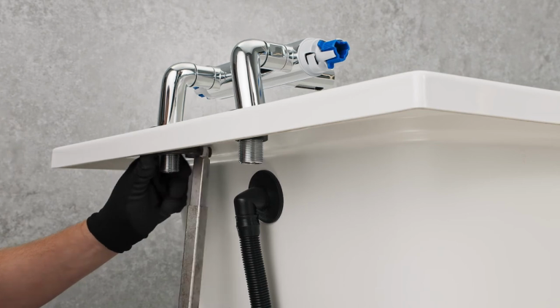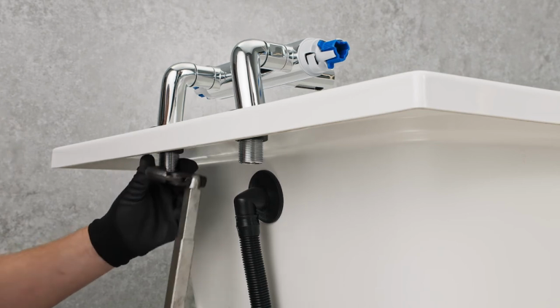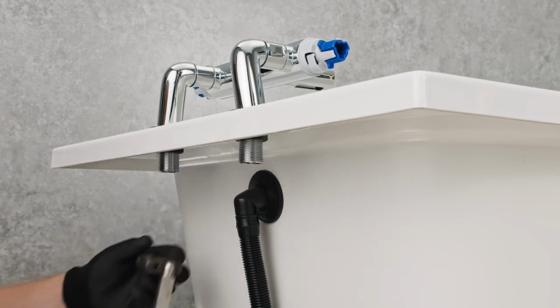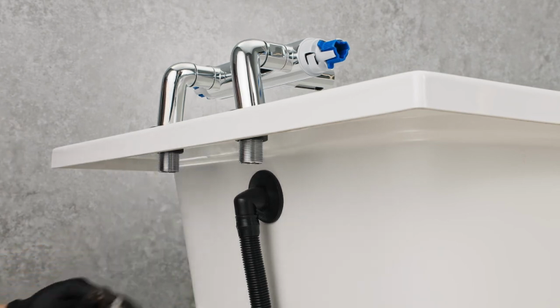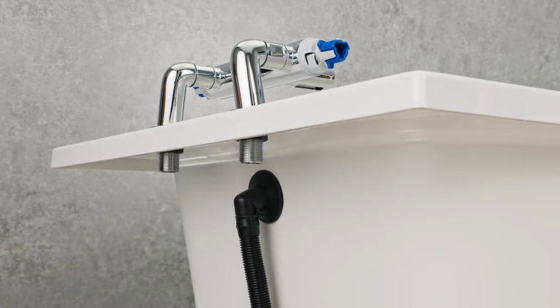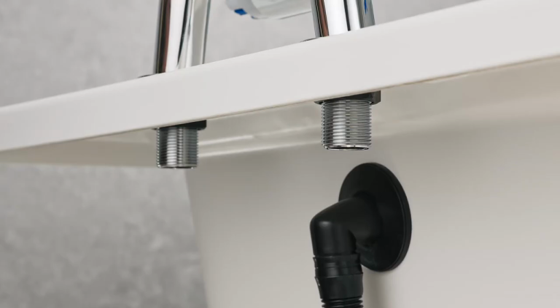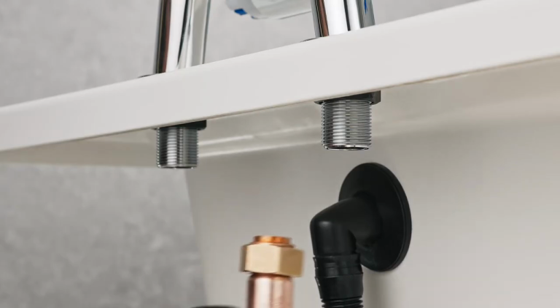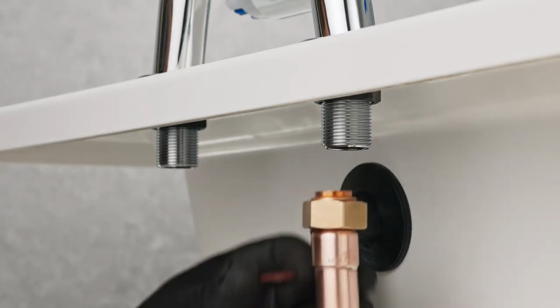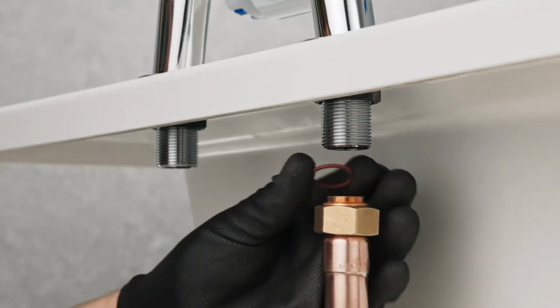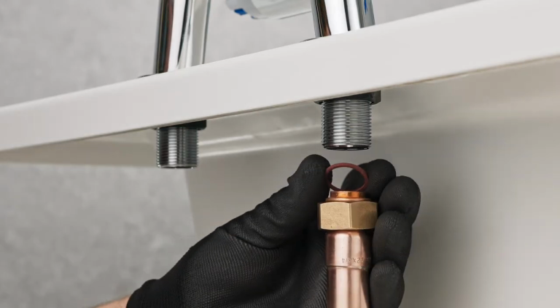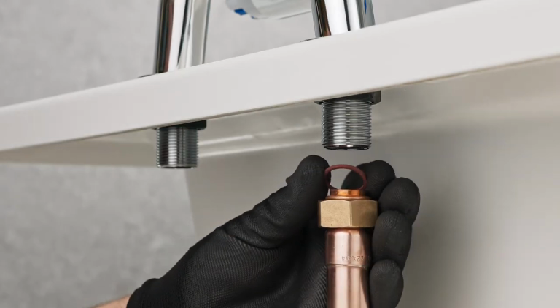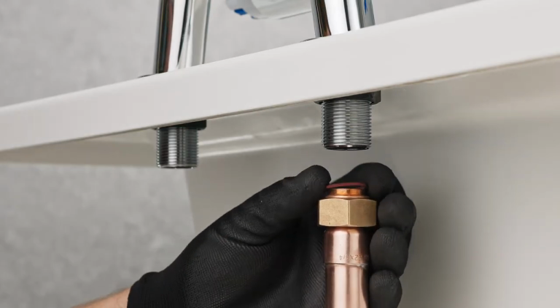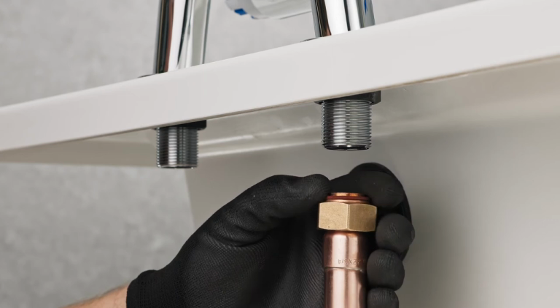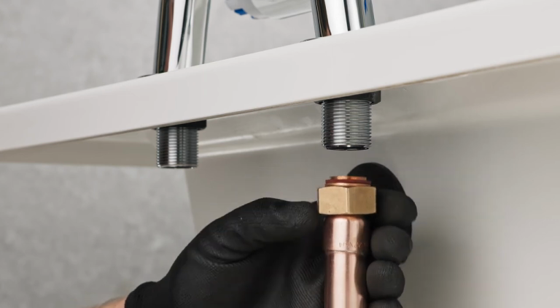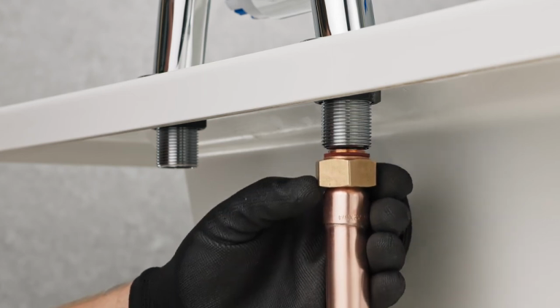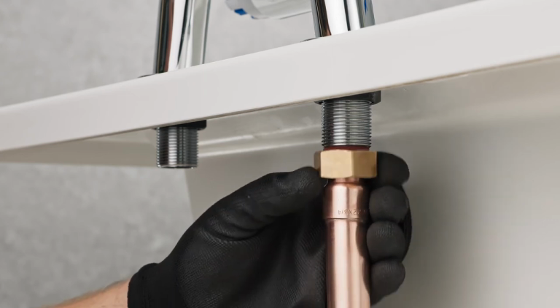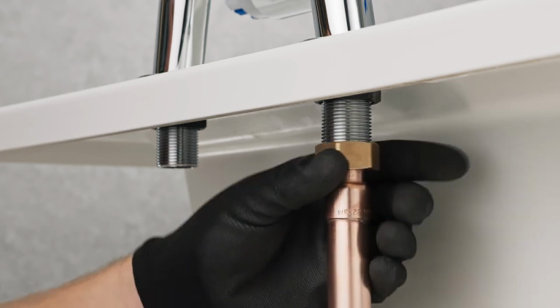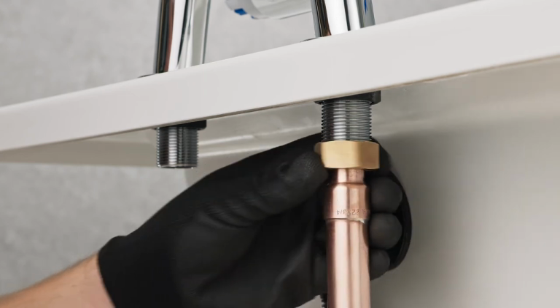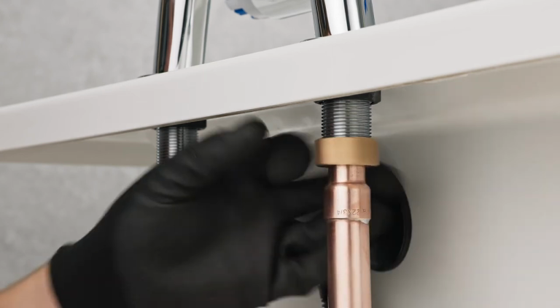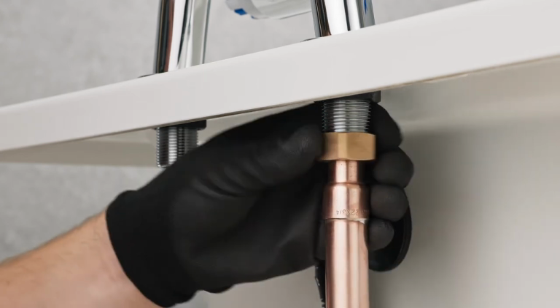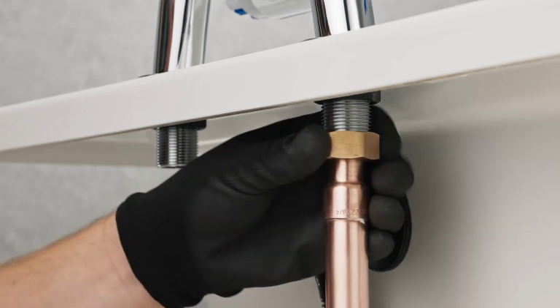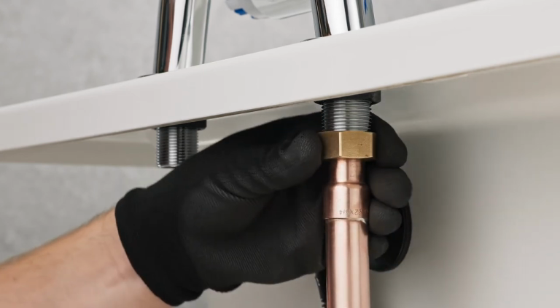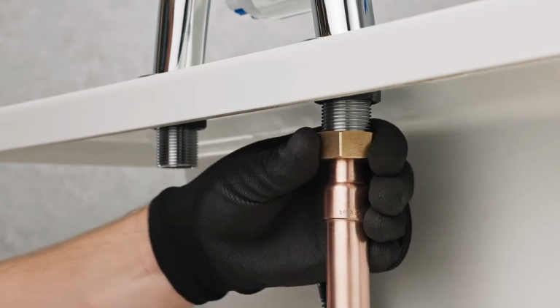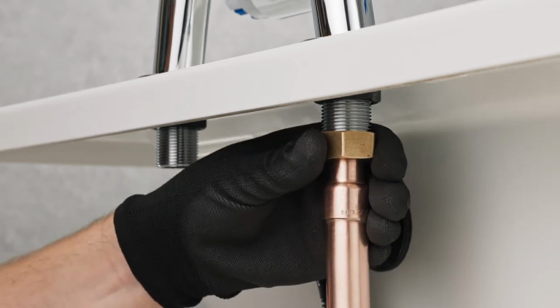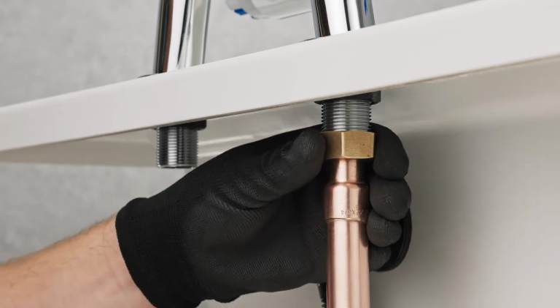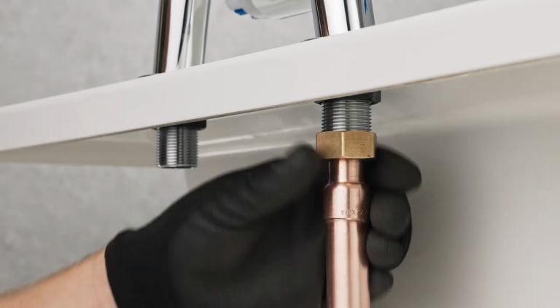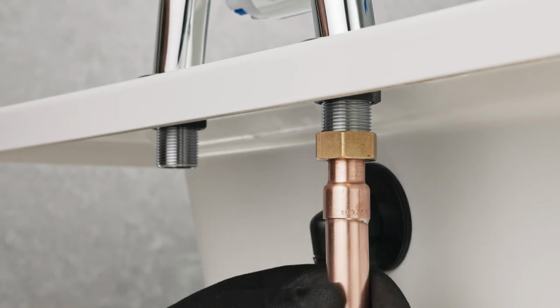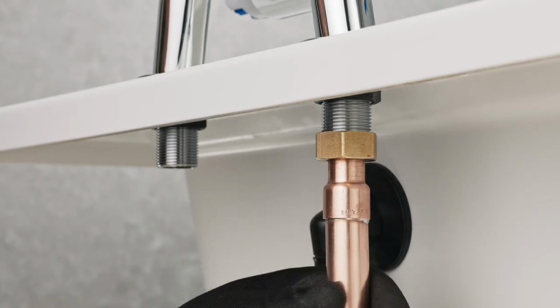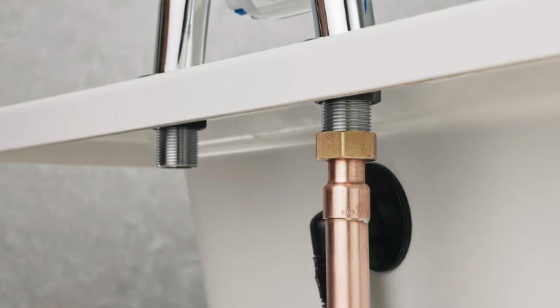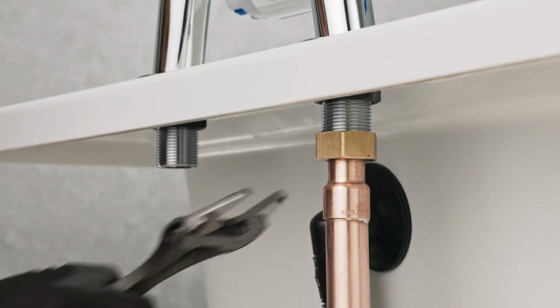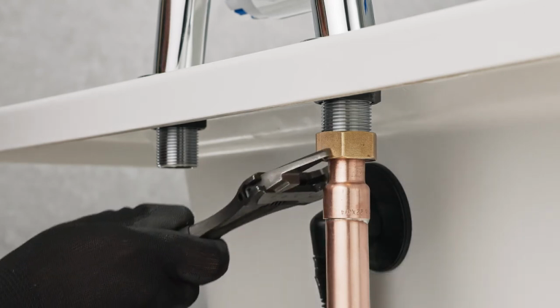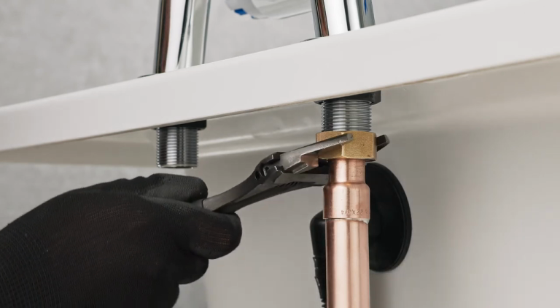The final water connection can then be made to the bath filler using a three-quarter inch tap connector of your specification. Please ensure the pipework is flushed before making the final connection to the valve.